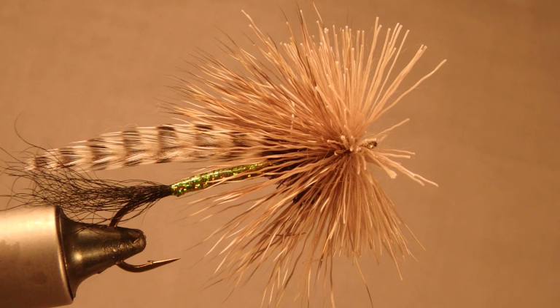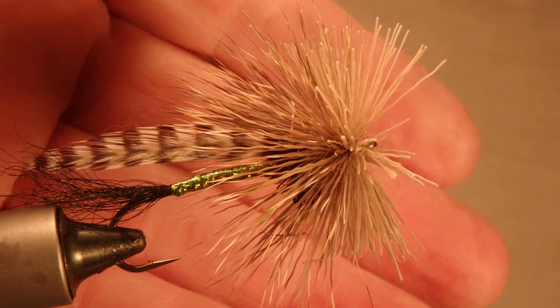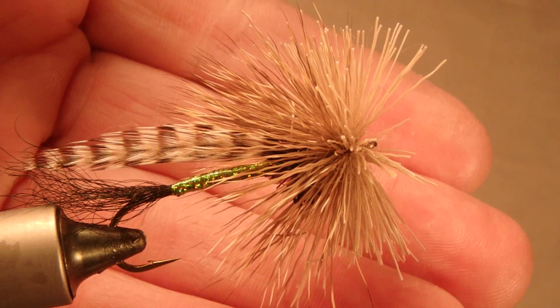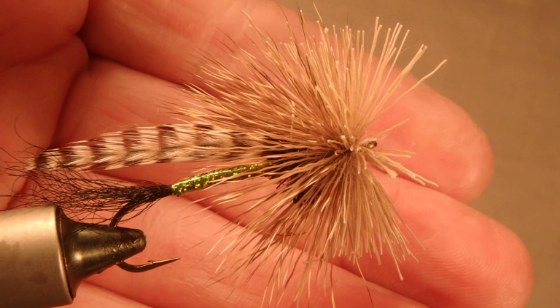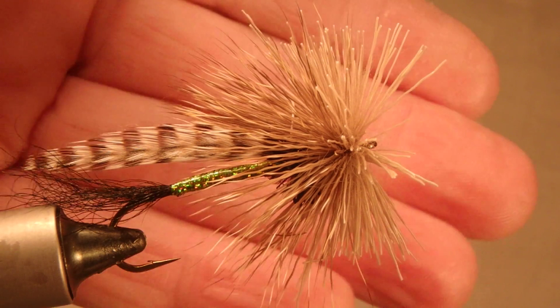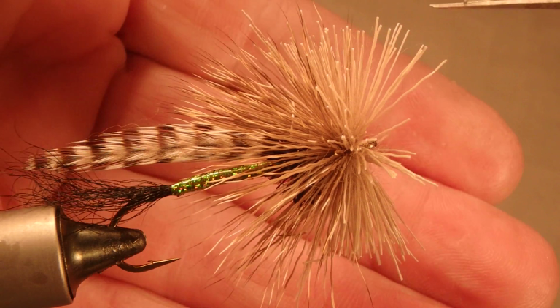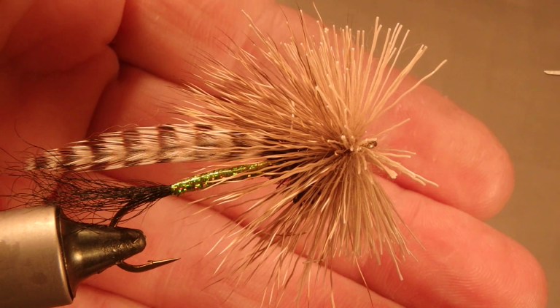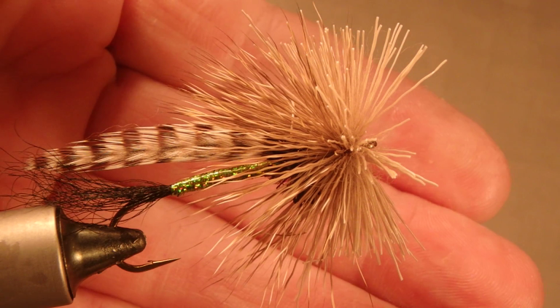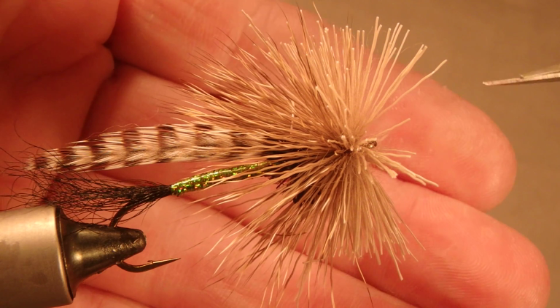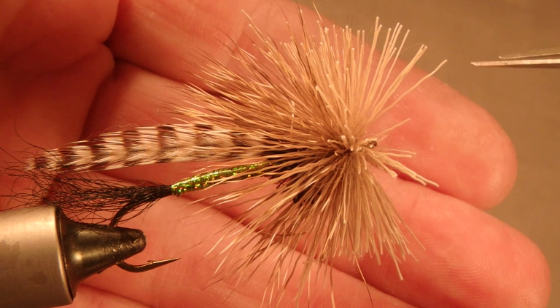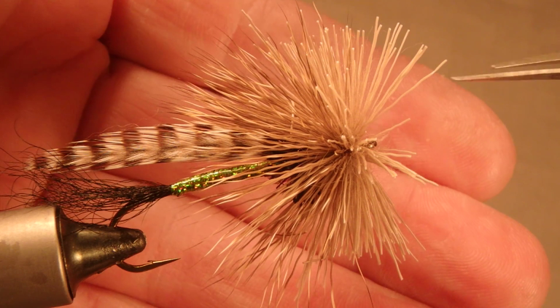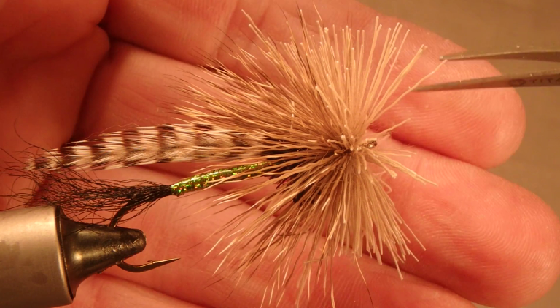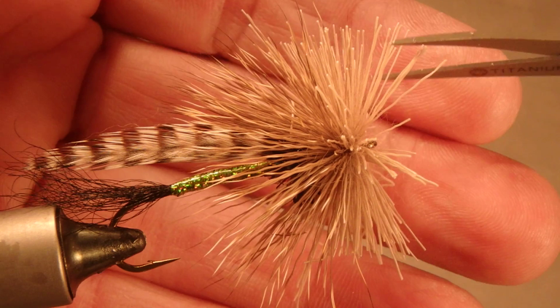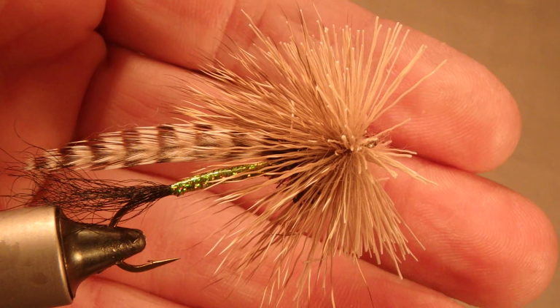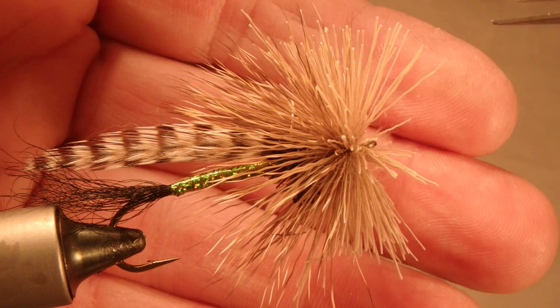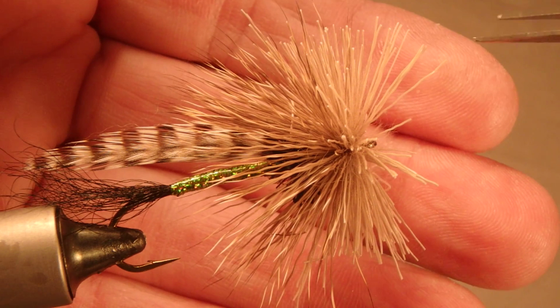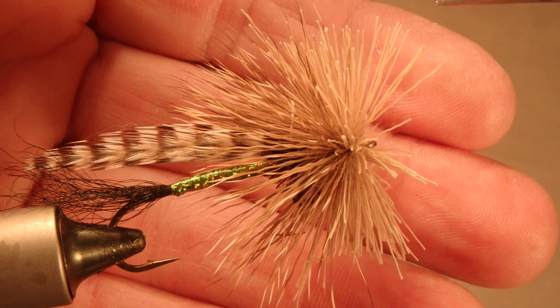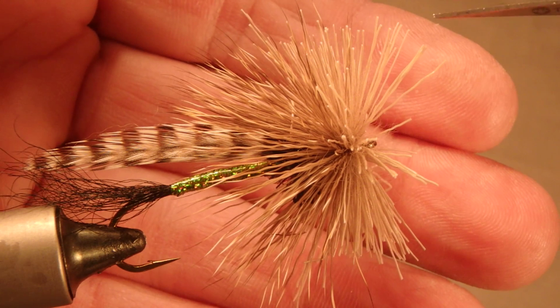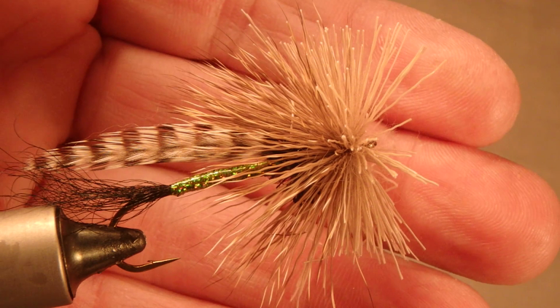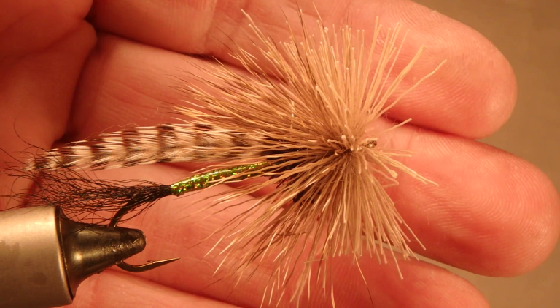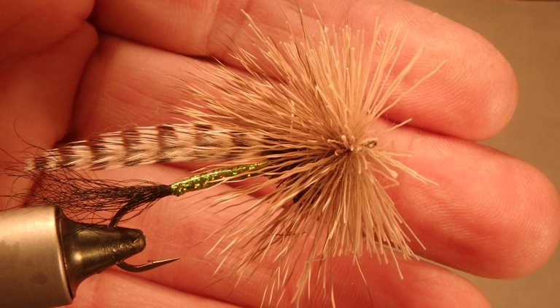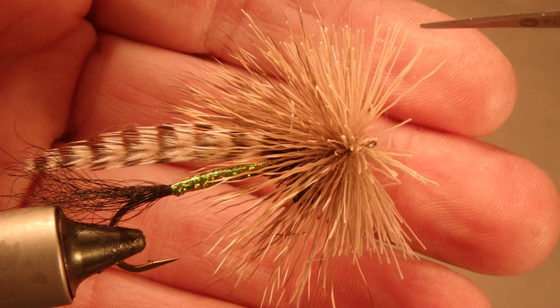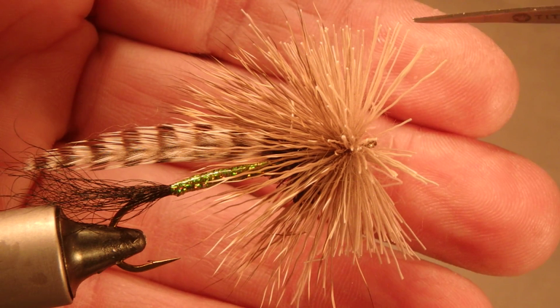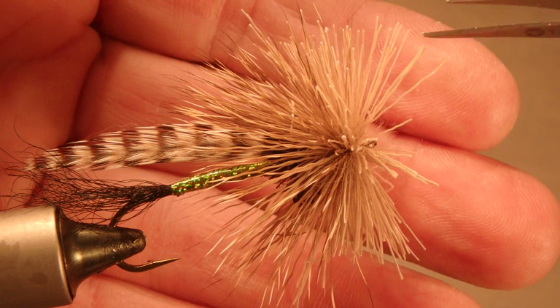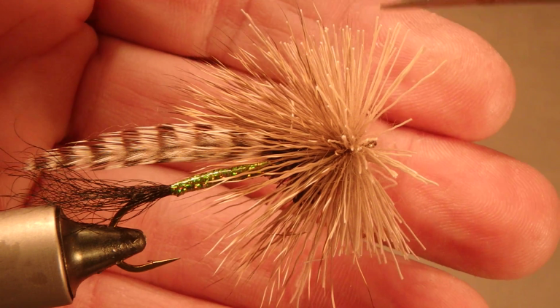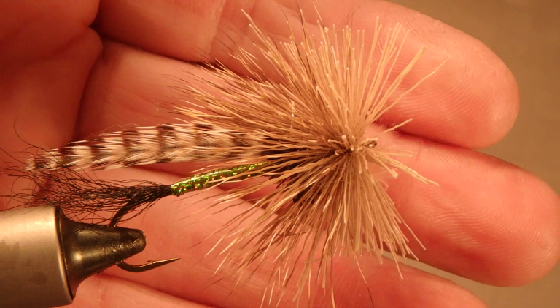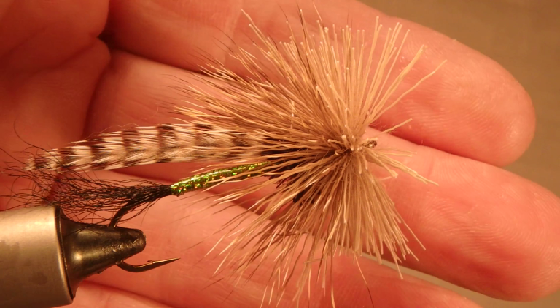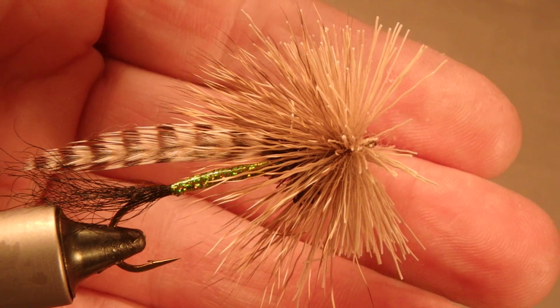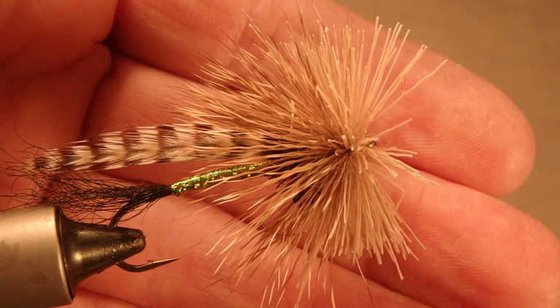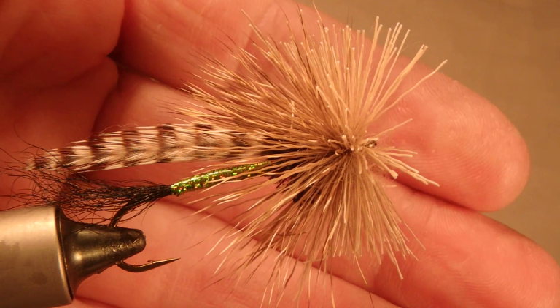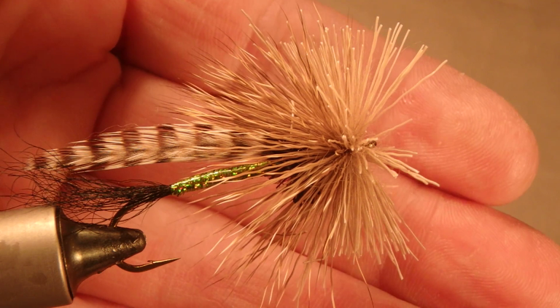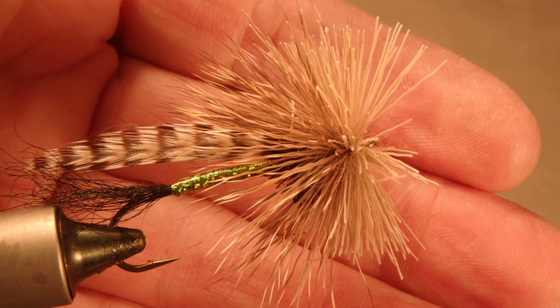Good morning and welcome back to Fly Tying Up Close. Today we're going to talk about trimming deer hair. In a previous video we talked about spinning deer hair, and this is the result of that — looks like a bad haircut.